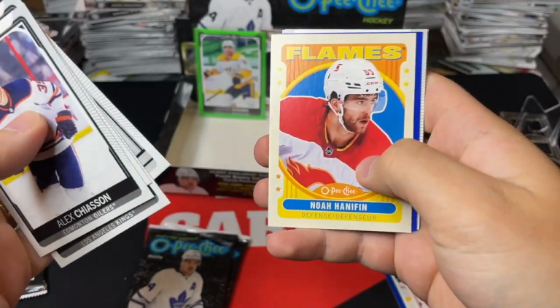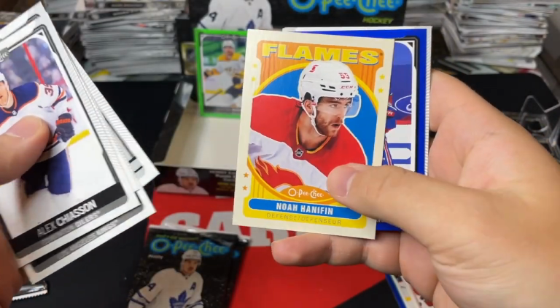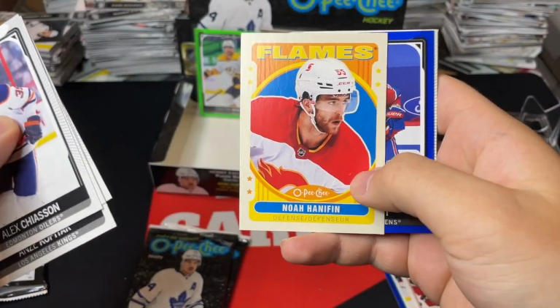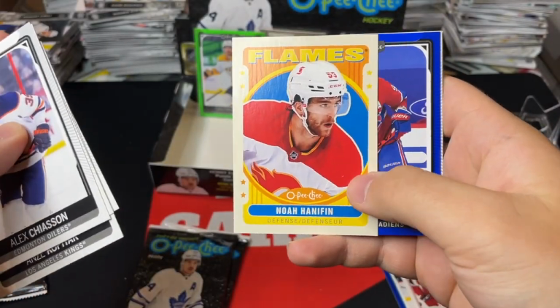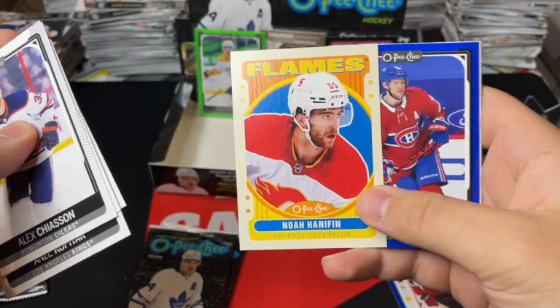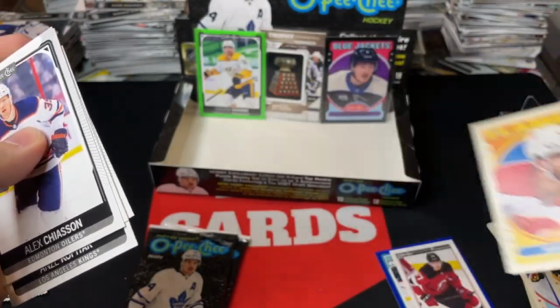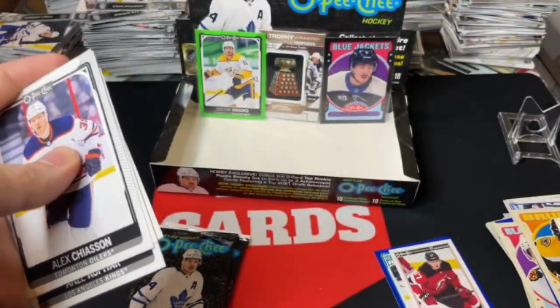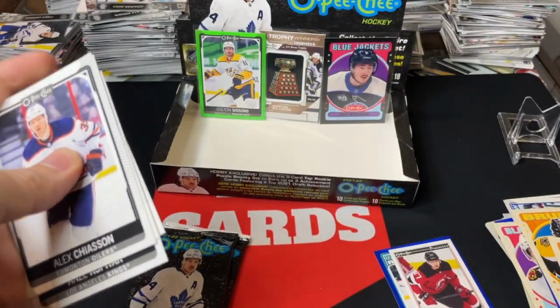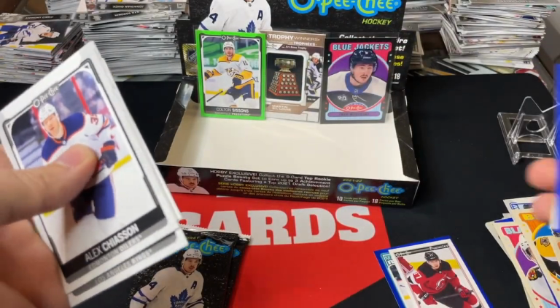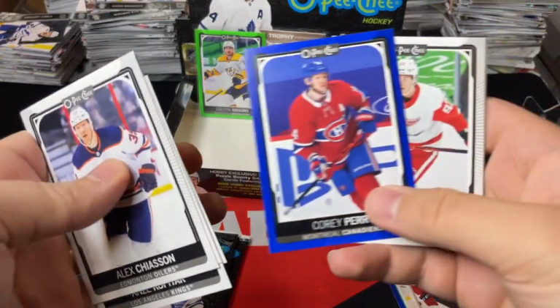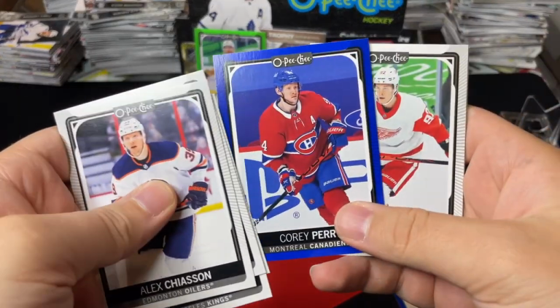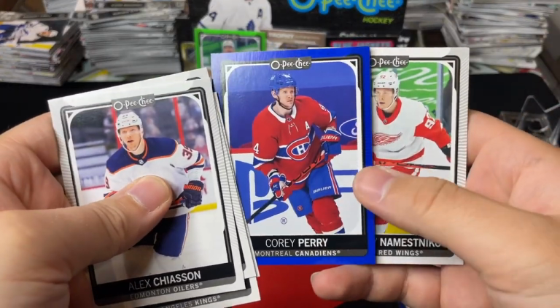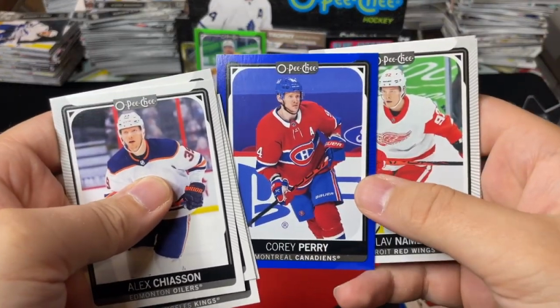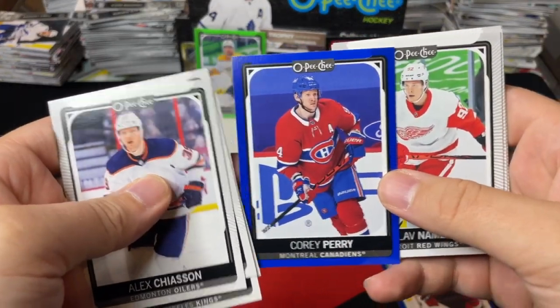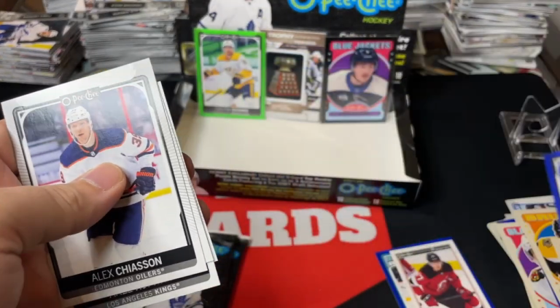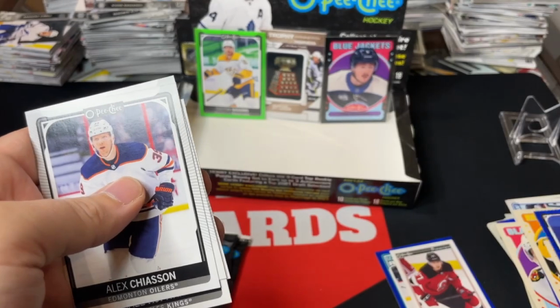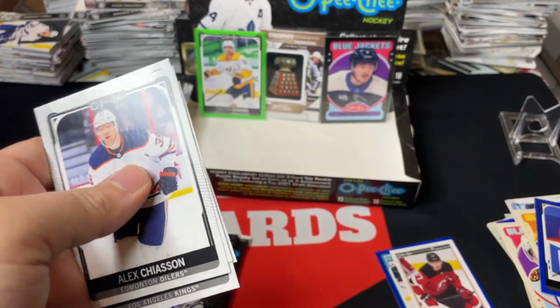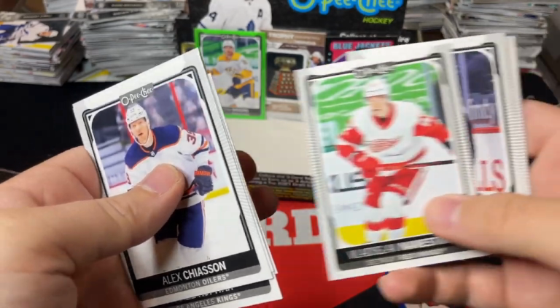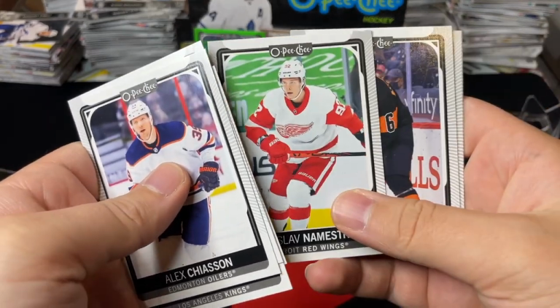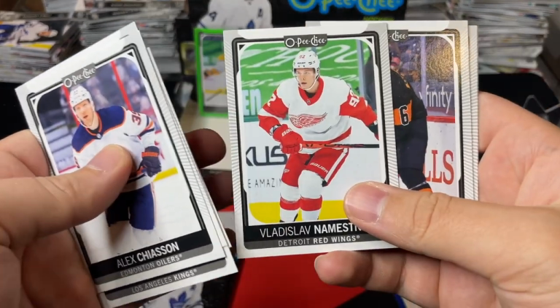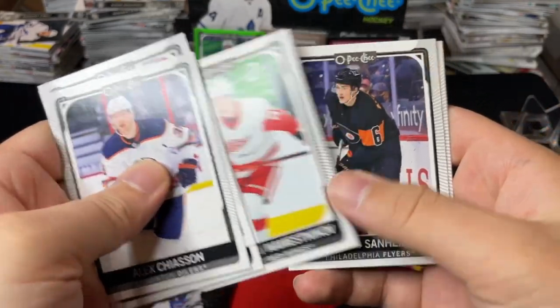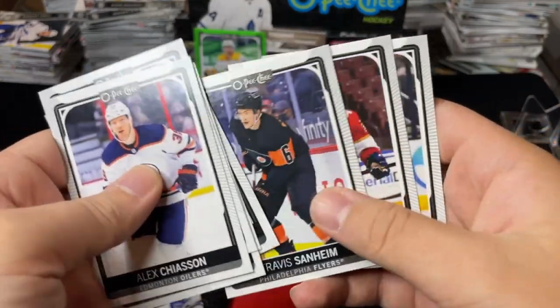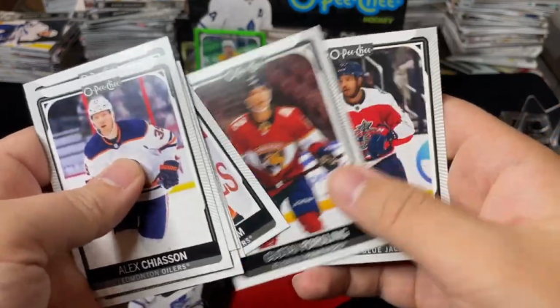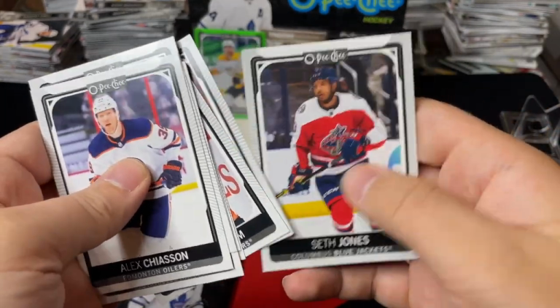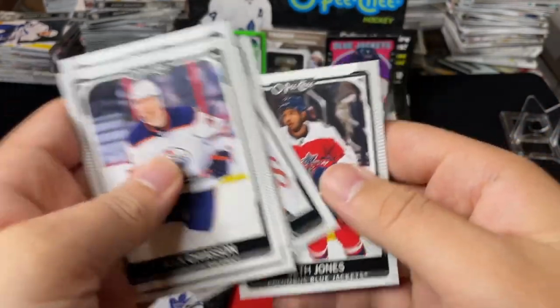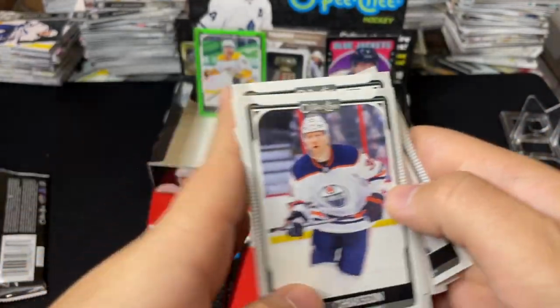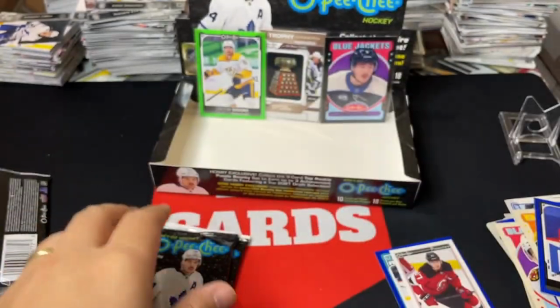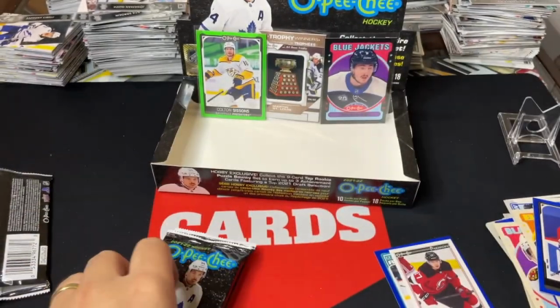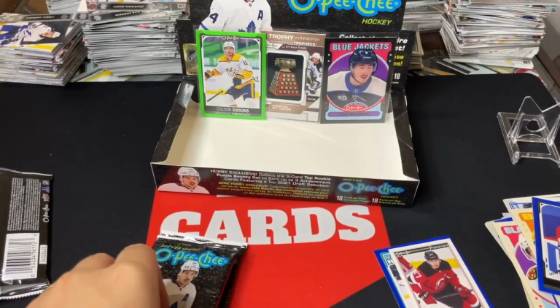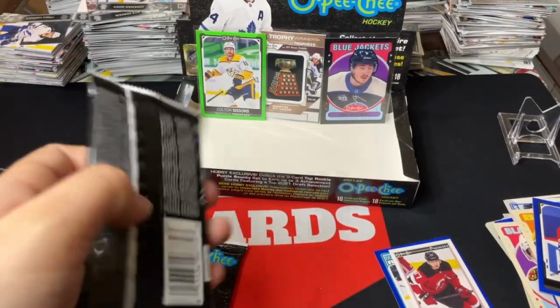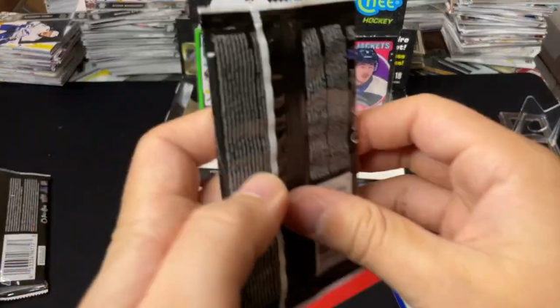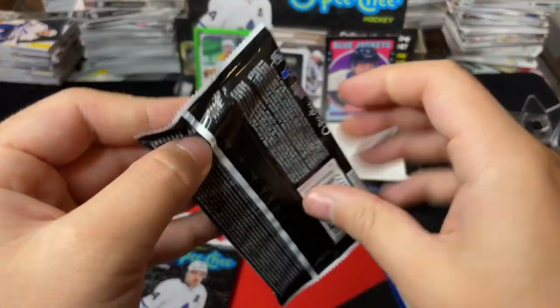Noah Hannifin retro, blue border of Corey Perry in the Habs, and that's about it. Second-last pack coming up.